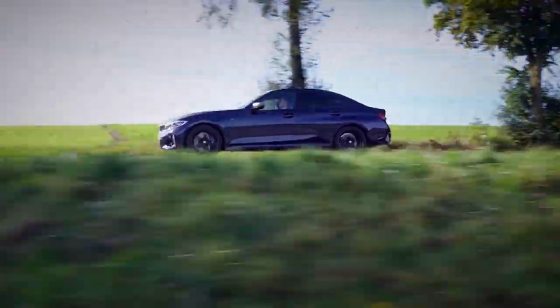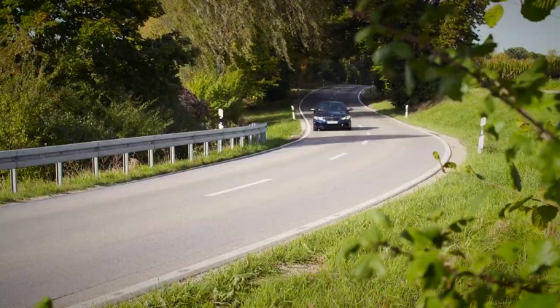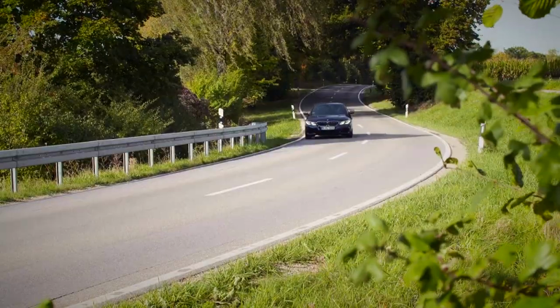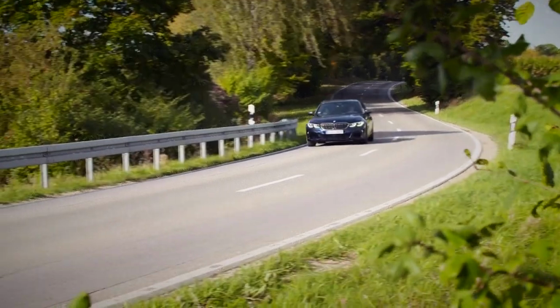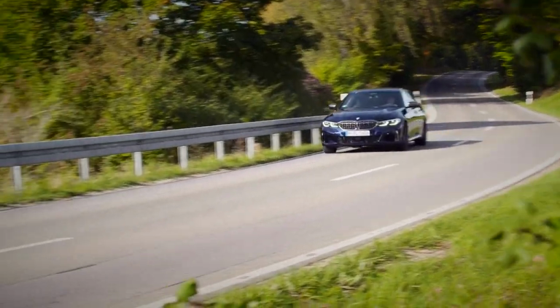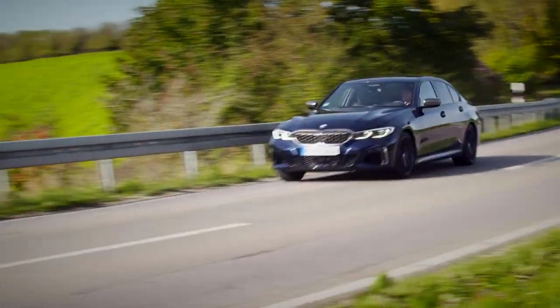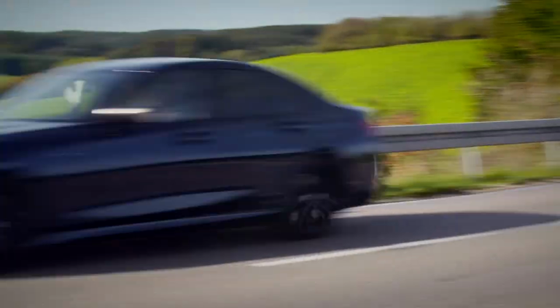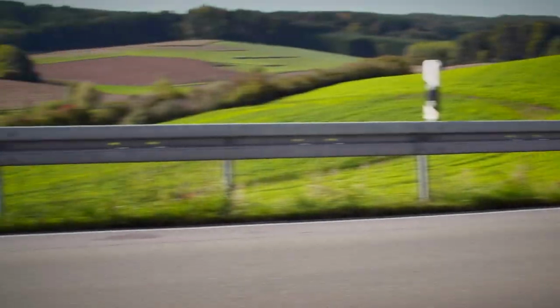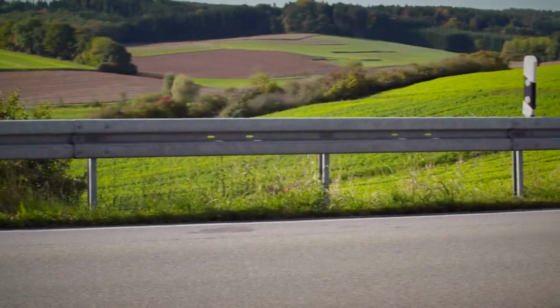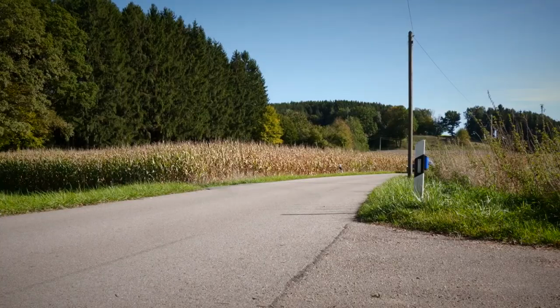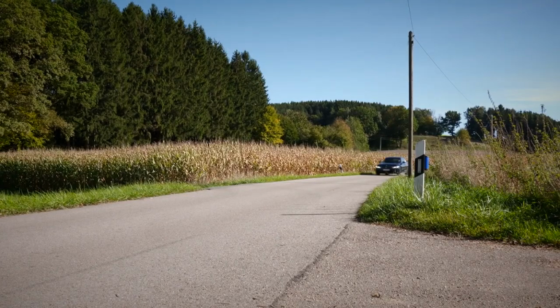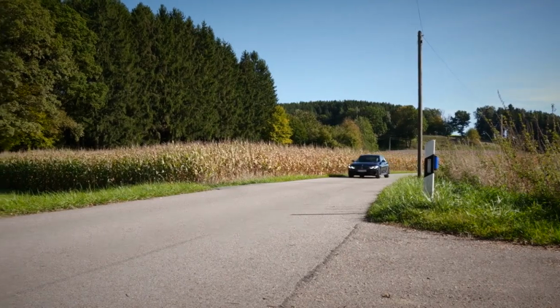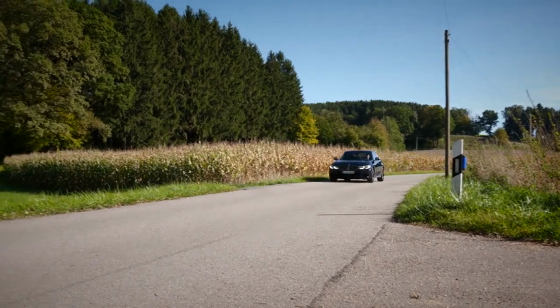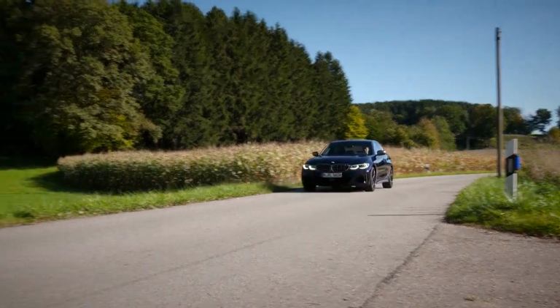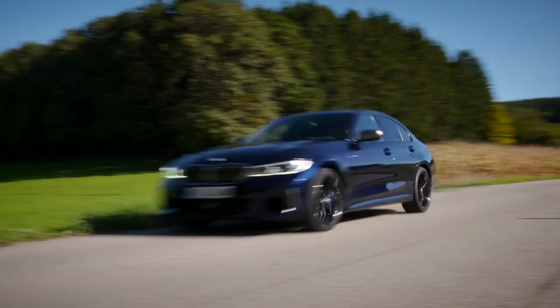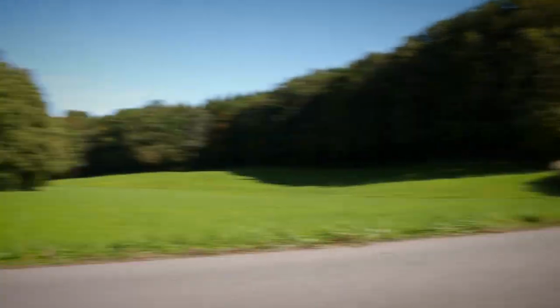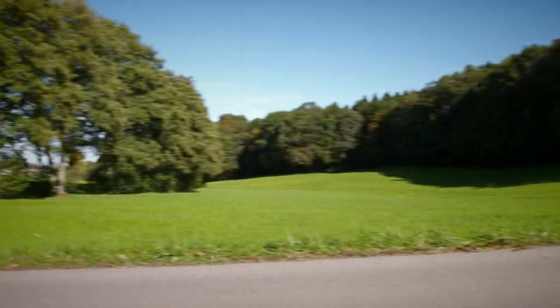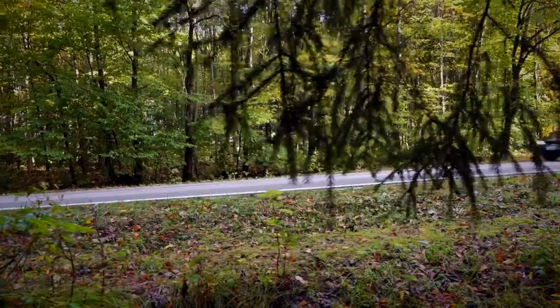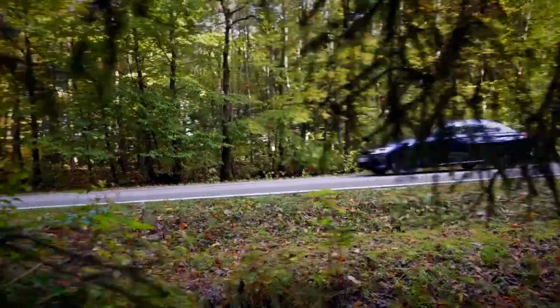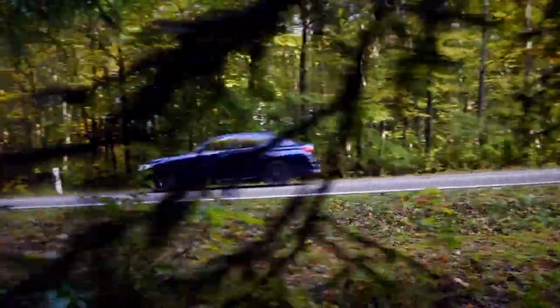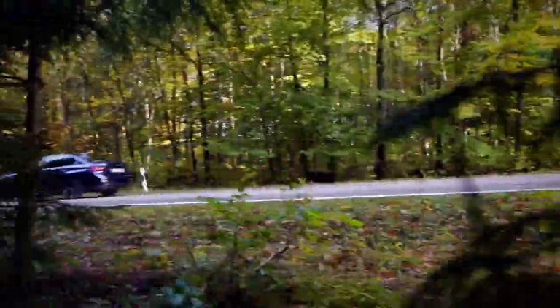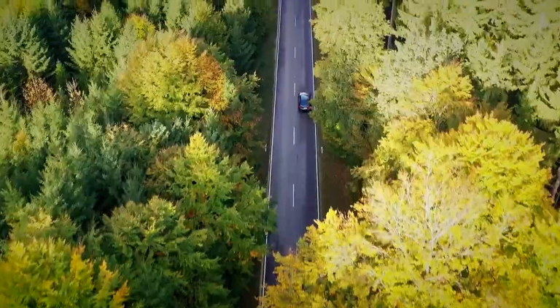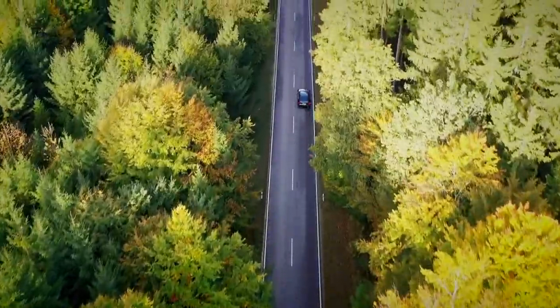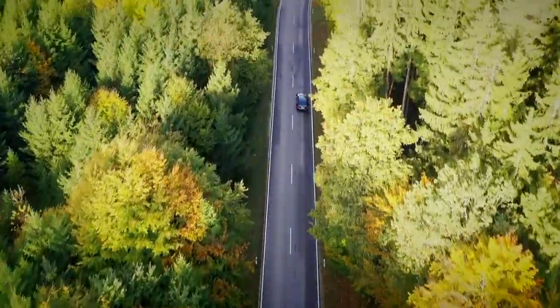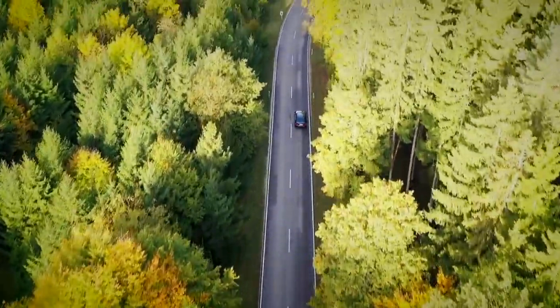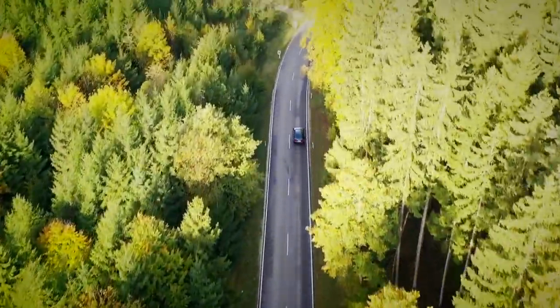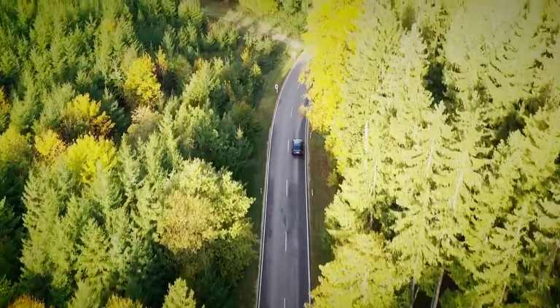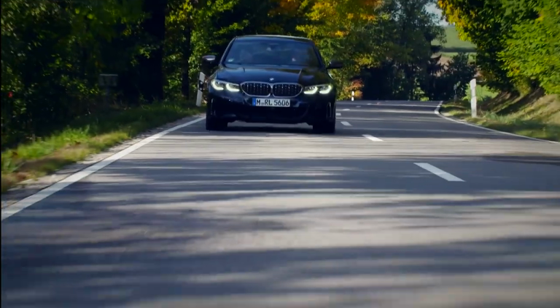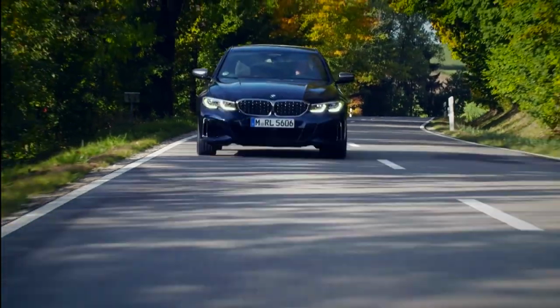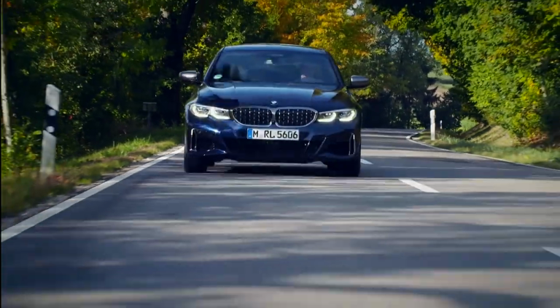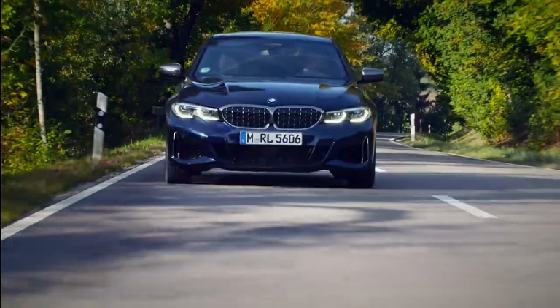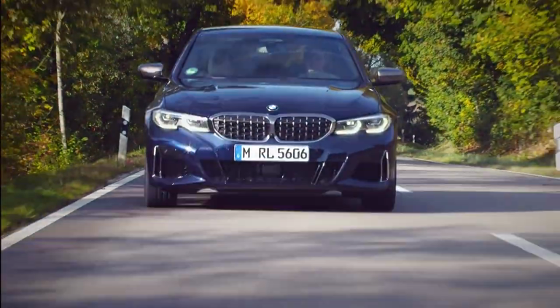The BMW 3 Series is the brand's best-selling car, and for good reason. It looks good, drives superbly, and is competitively priced and equipped compared with rivals from Audi and Mercedes.